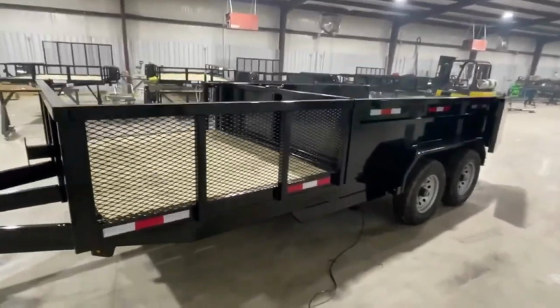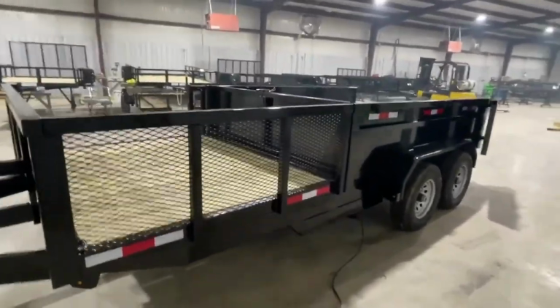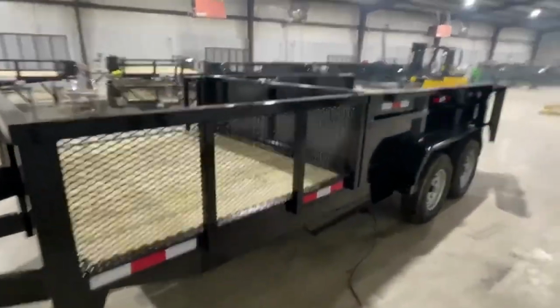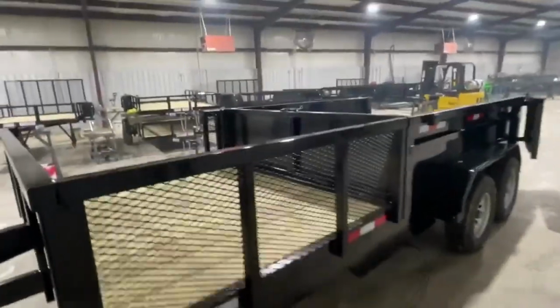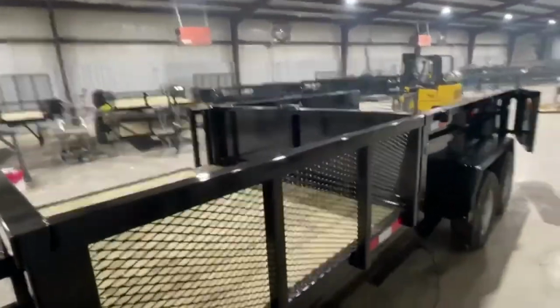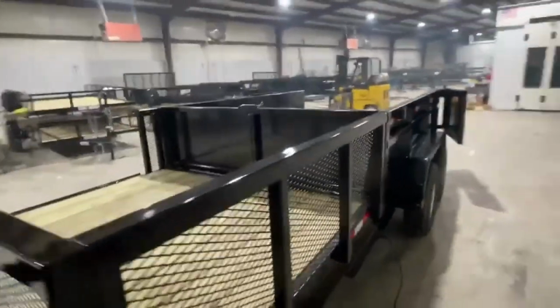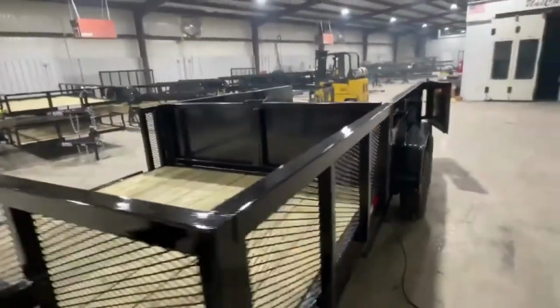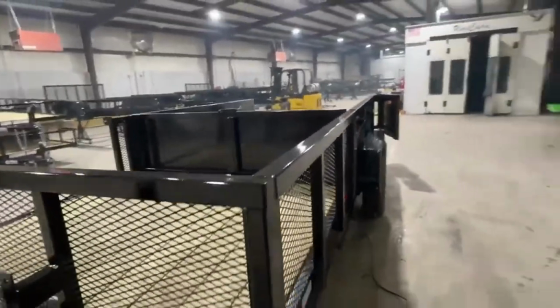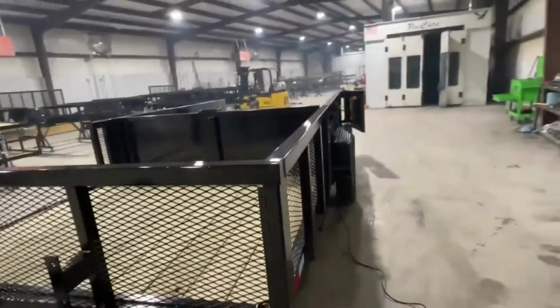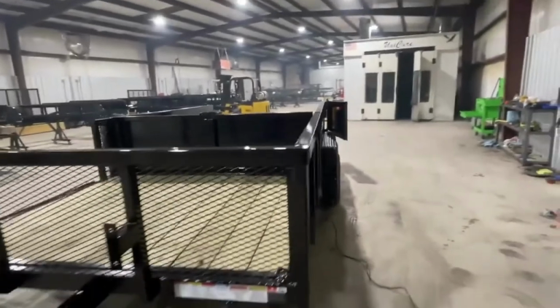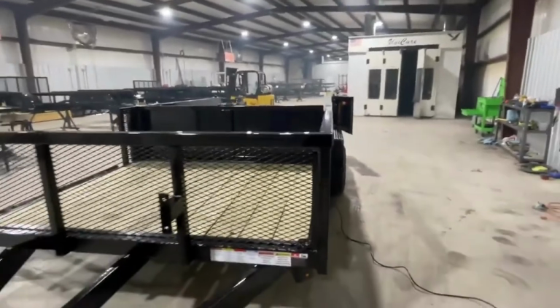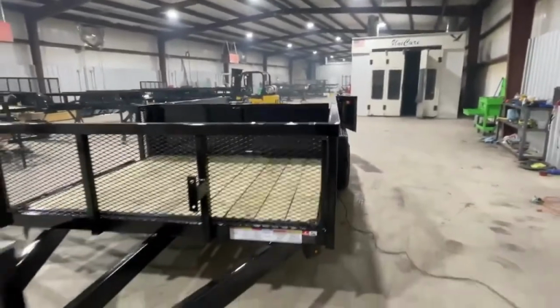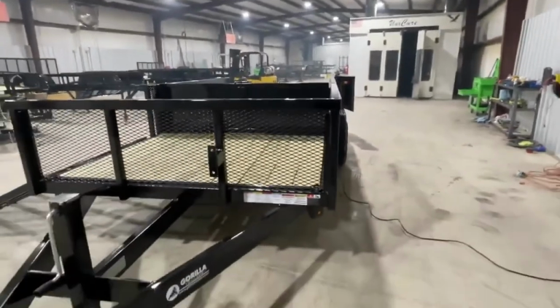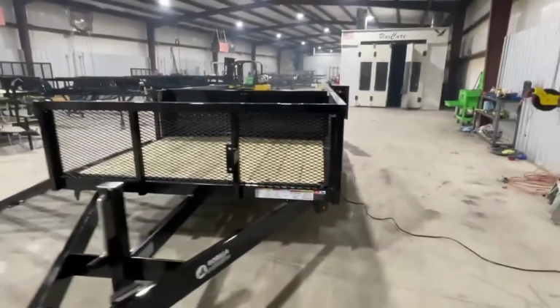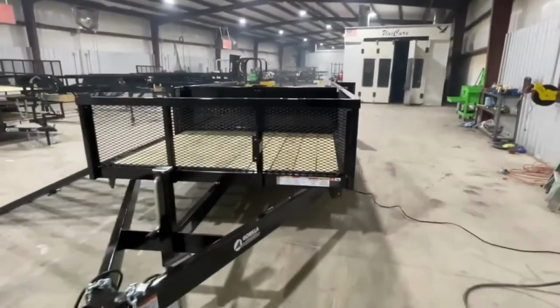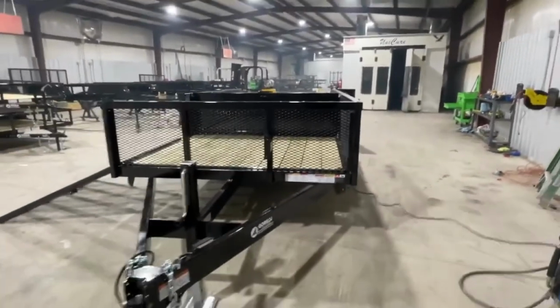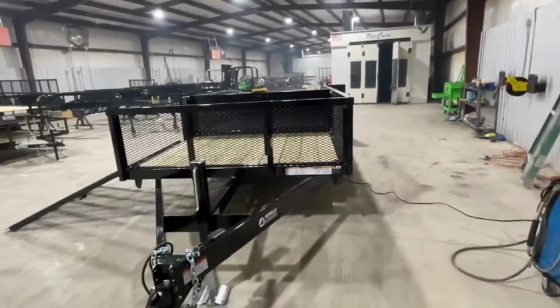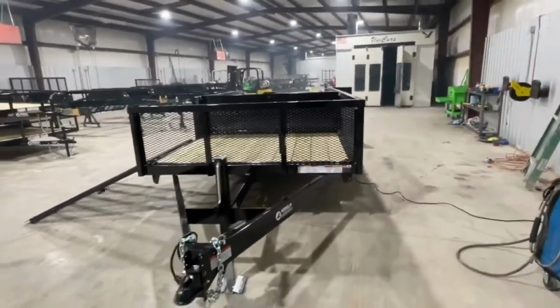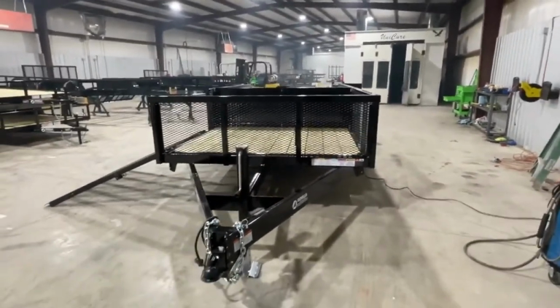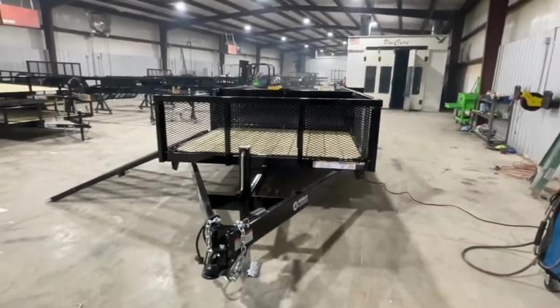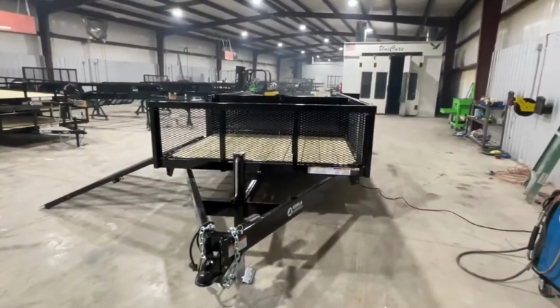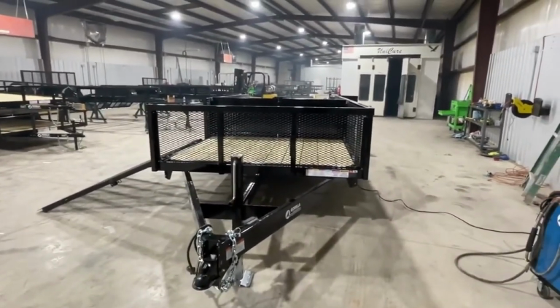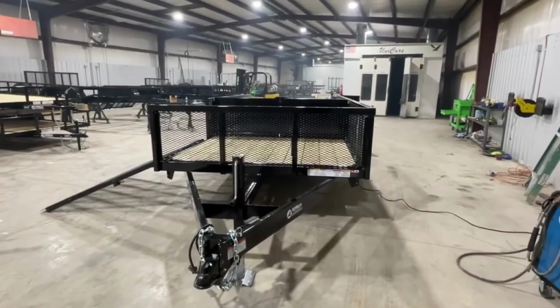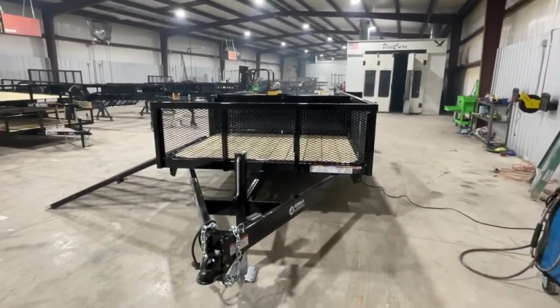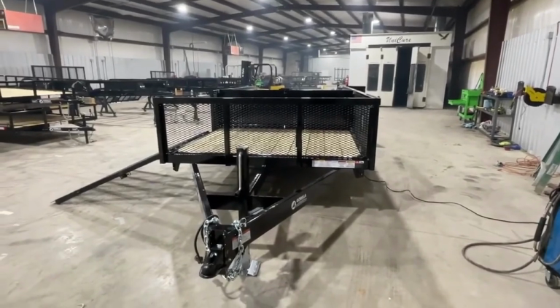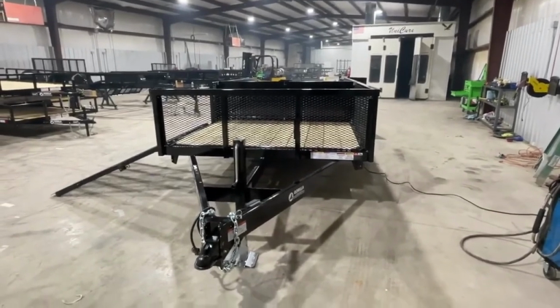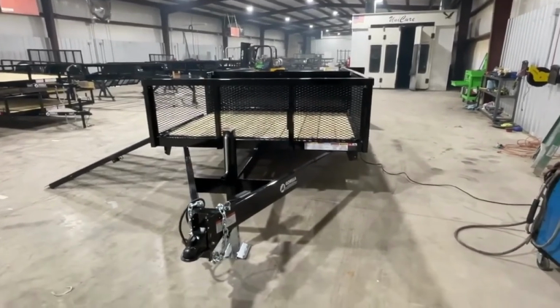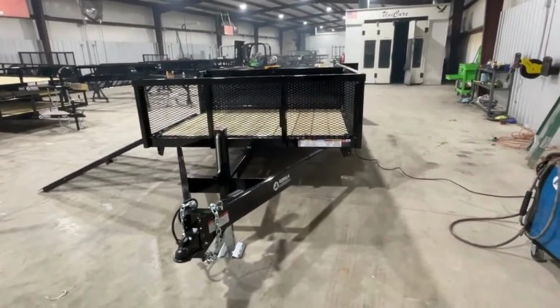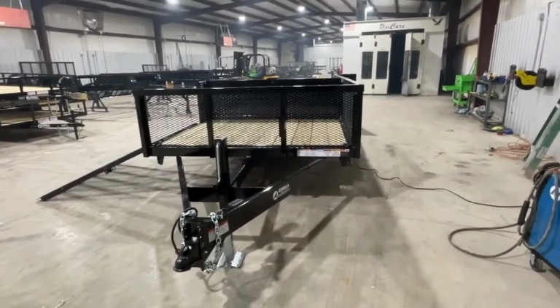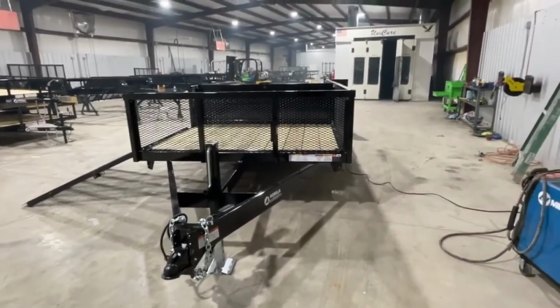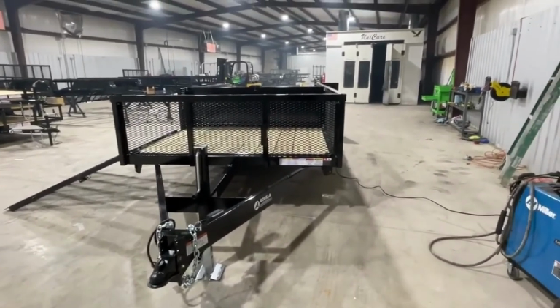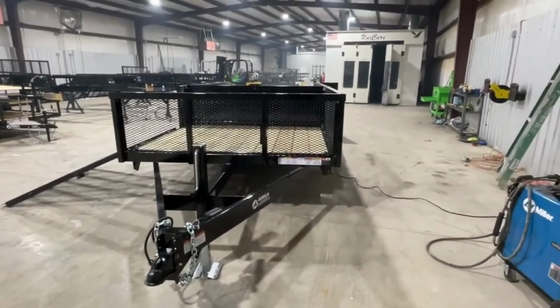And that's our 7x16 dump trailer, hybrid, with two-foot sides. If you have any more questions, you can visit our website at www.gorillatrailer.com.